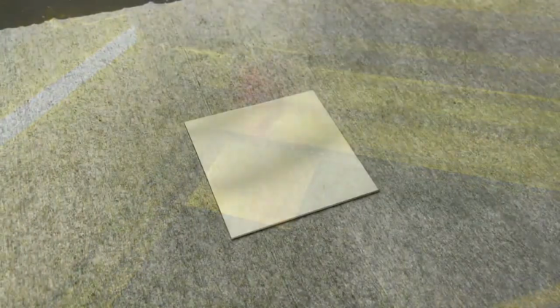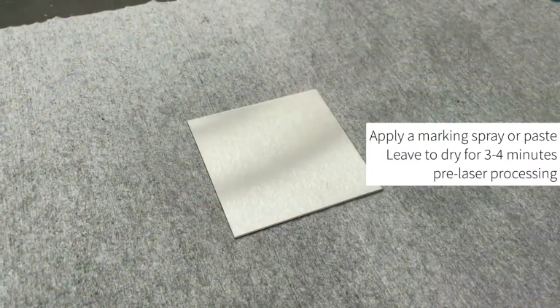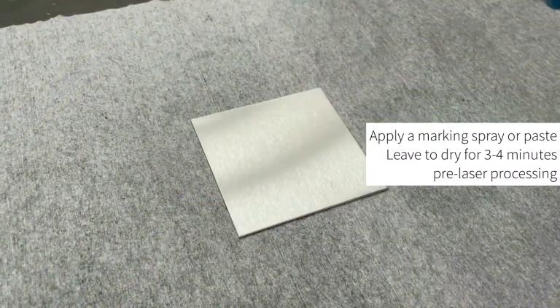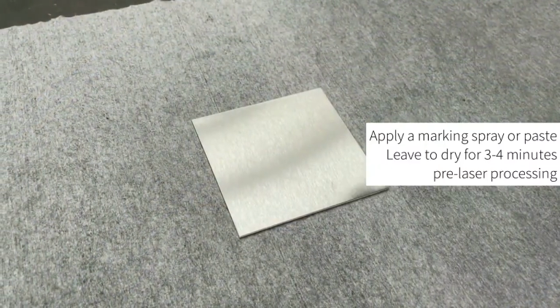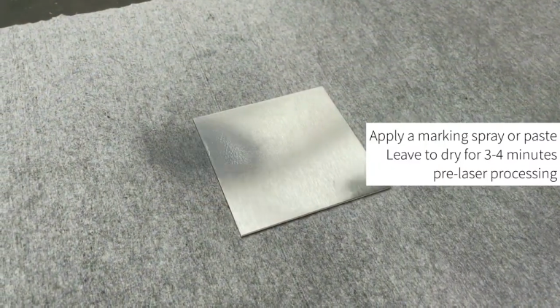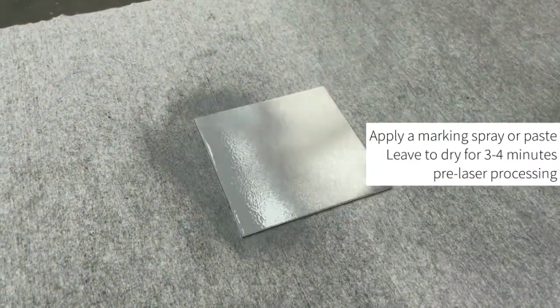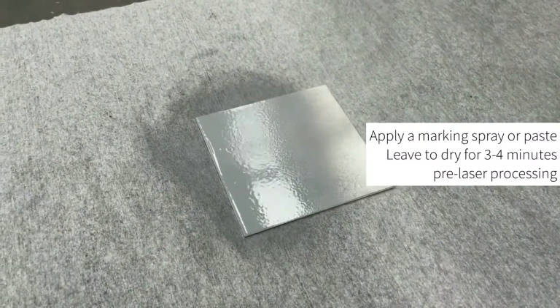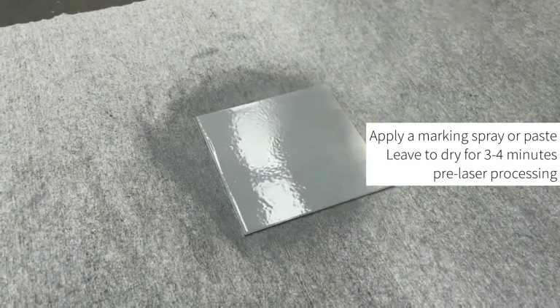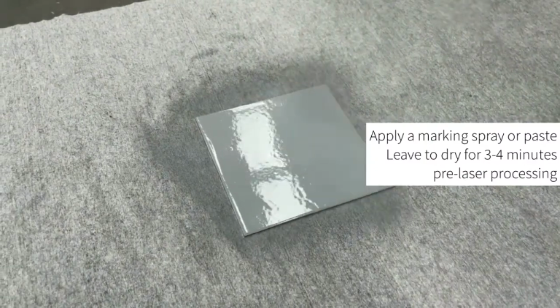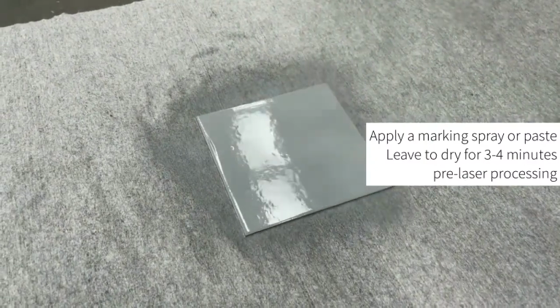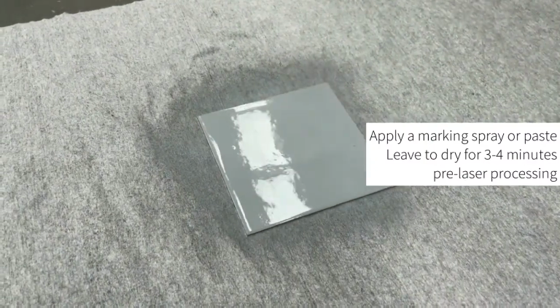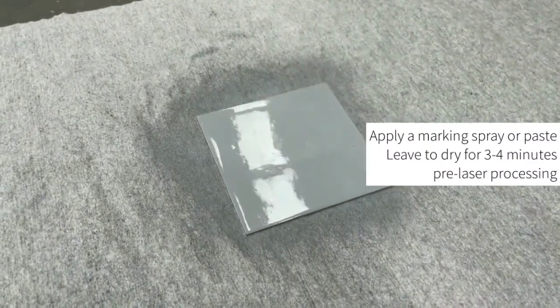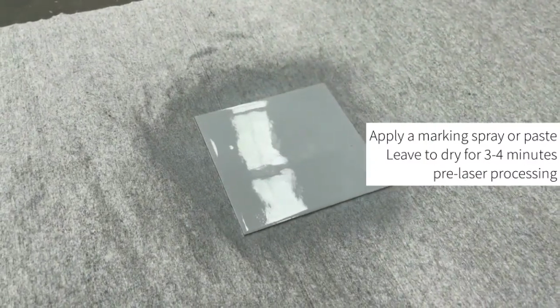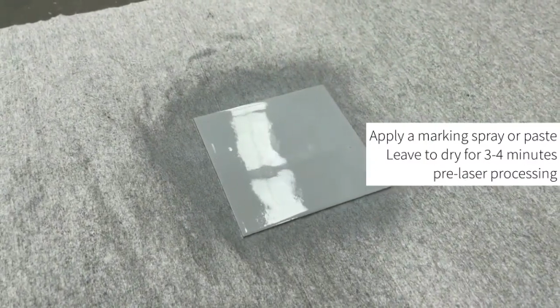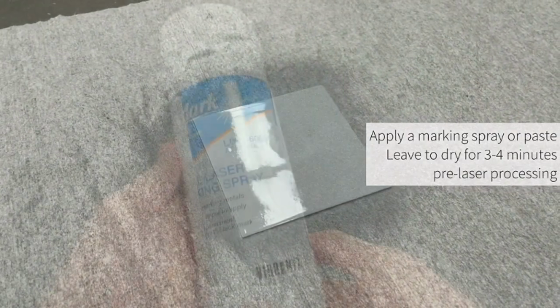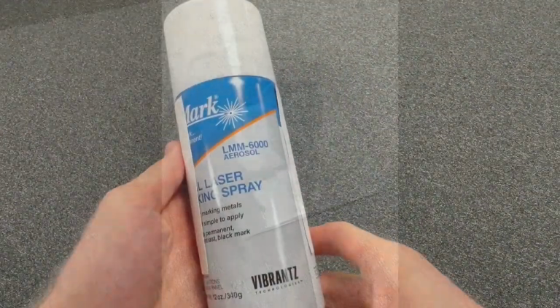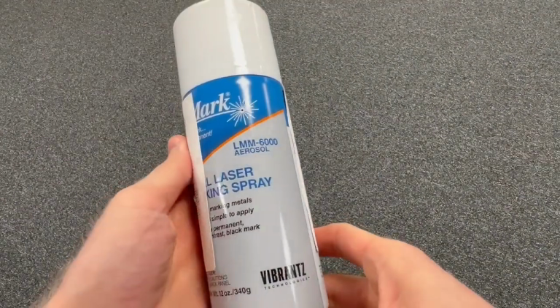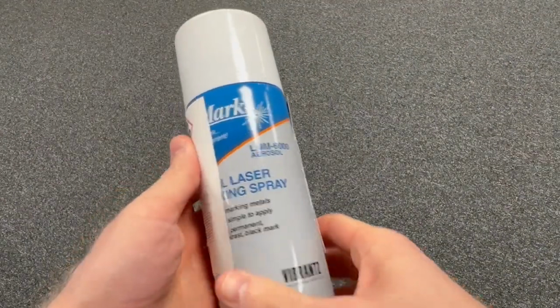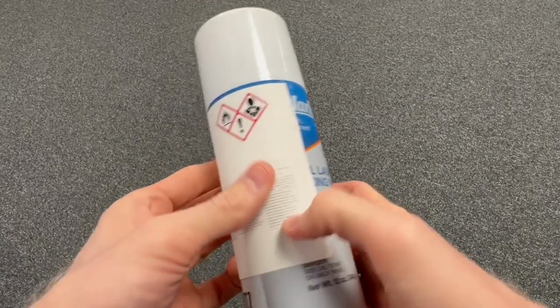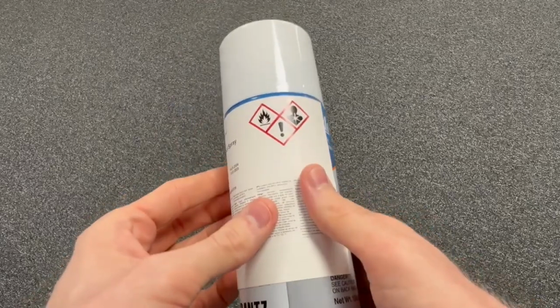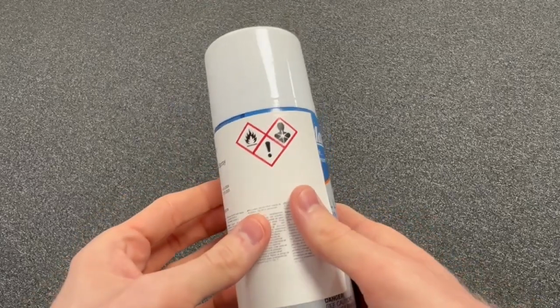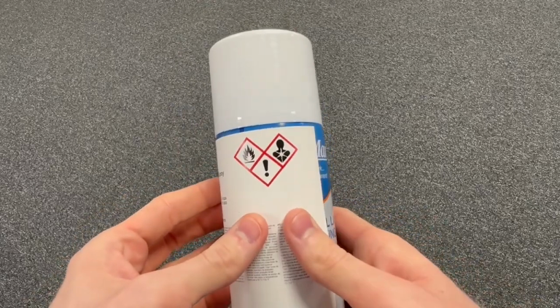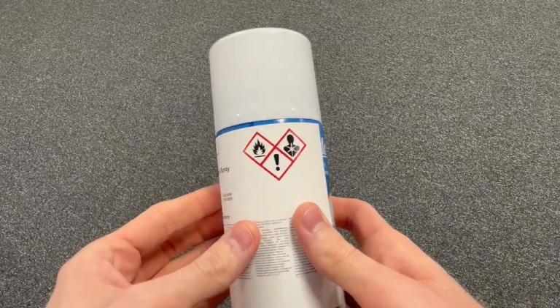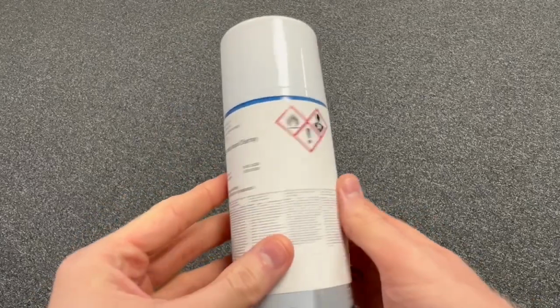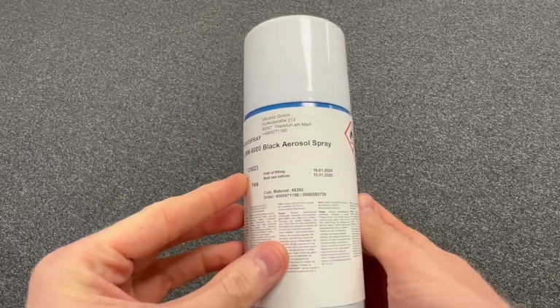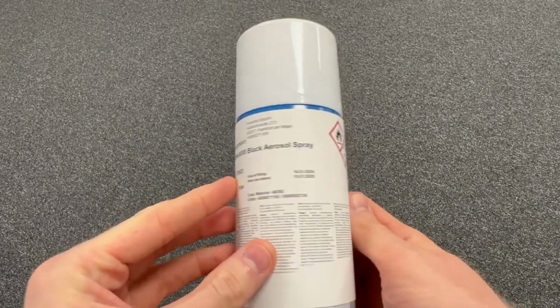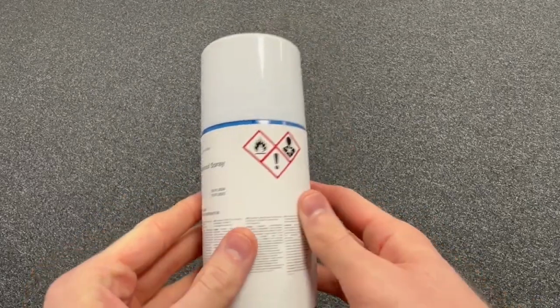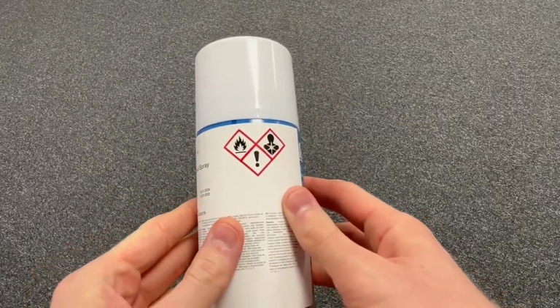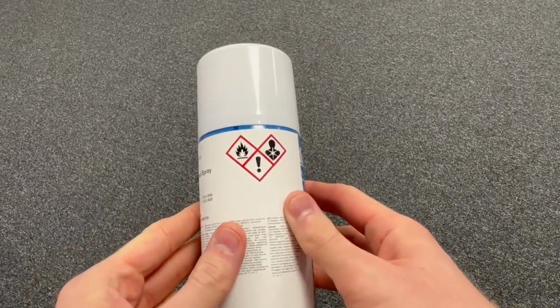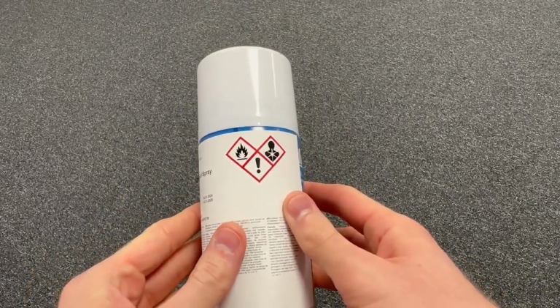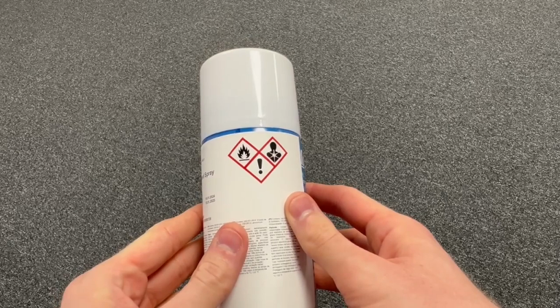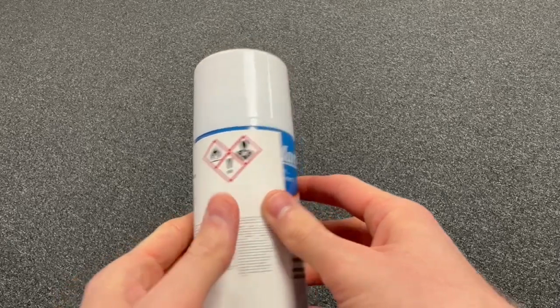Prior to processing blank stainless steel with a CO2 laser, you must first apply a marking spray or paste to the material. Please note that the safety requirements for each marking solution will differ — please consult the material safety data sheet prior to use.